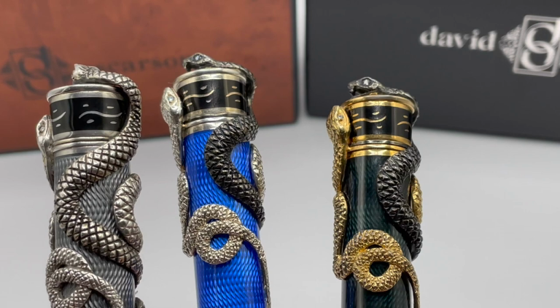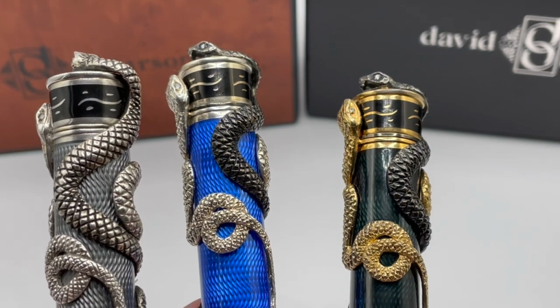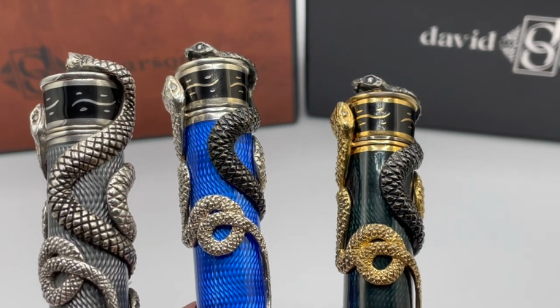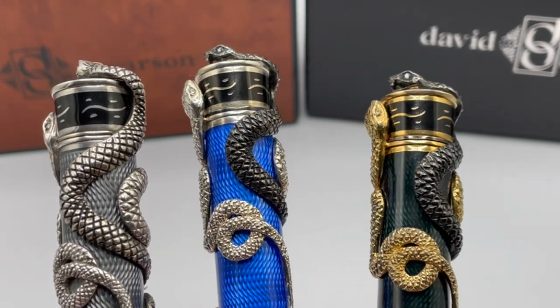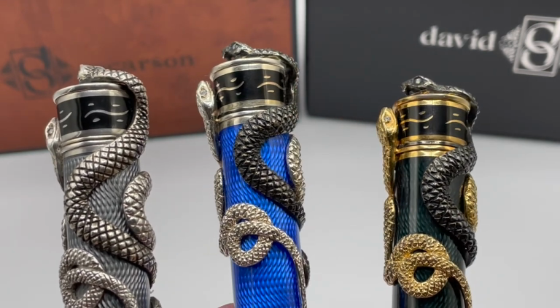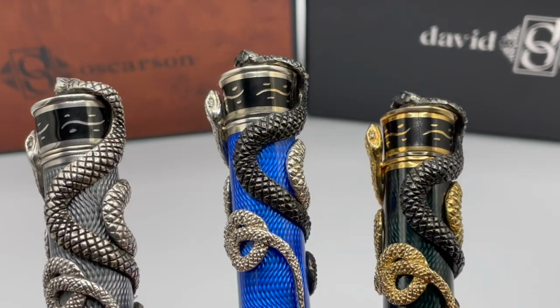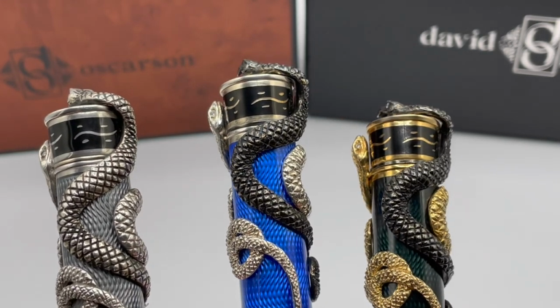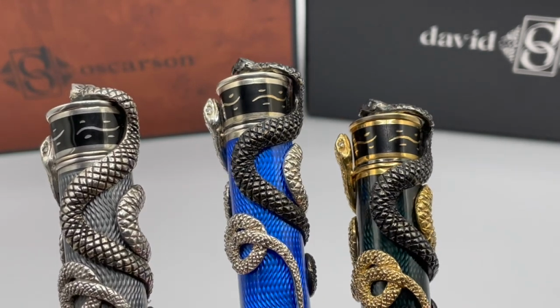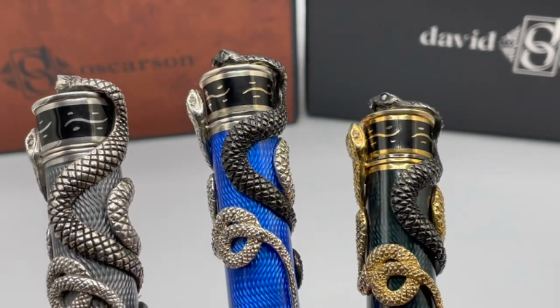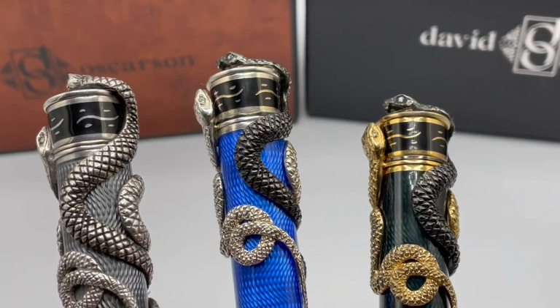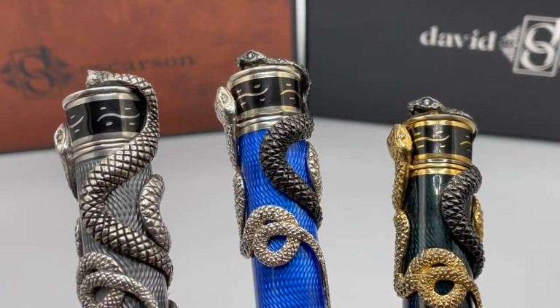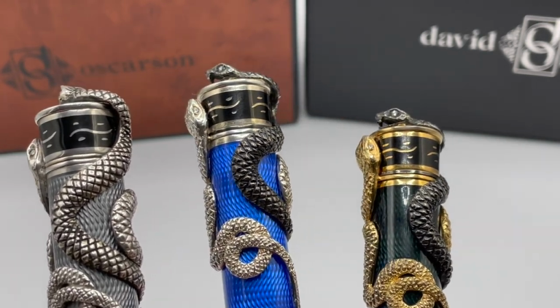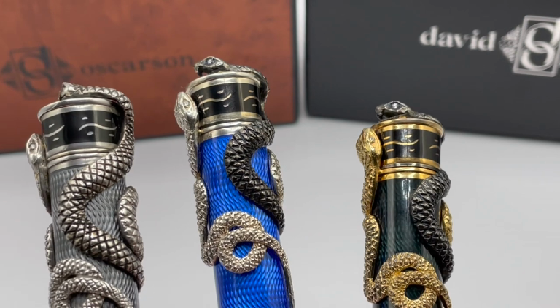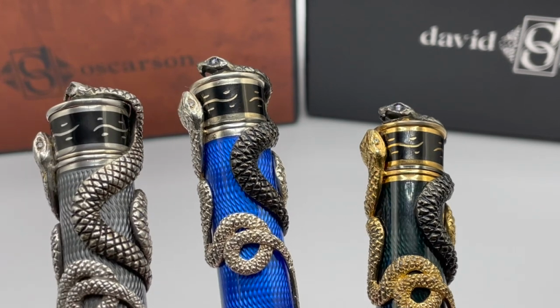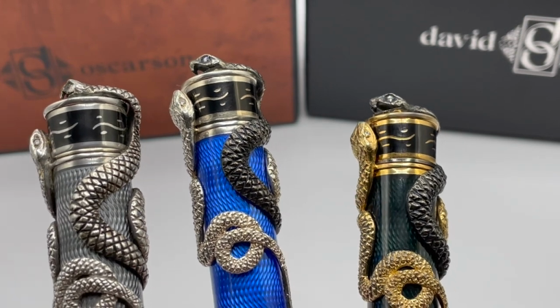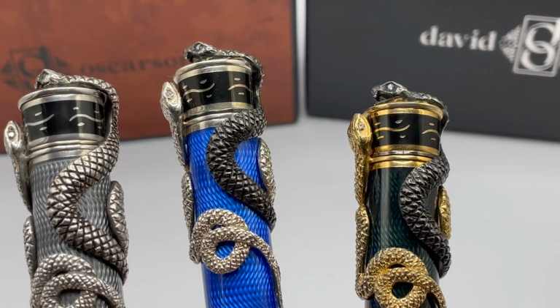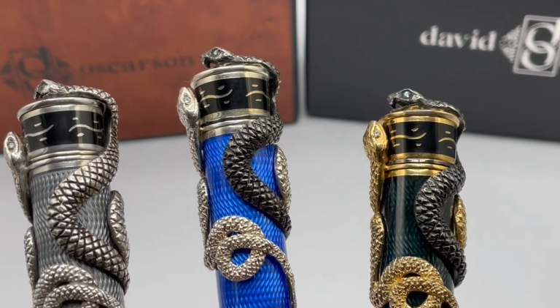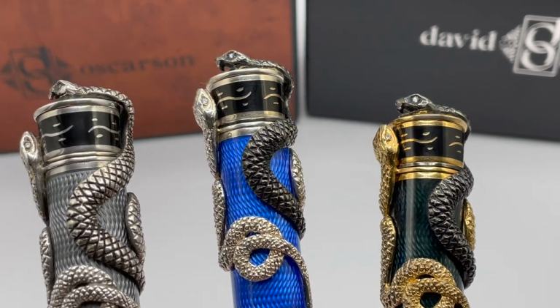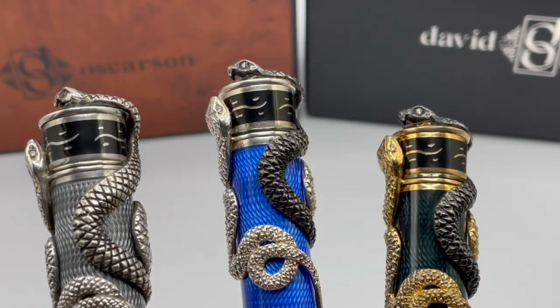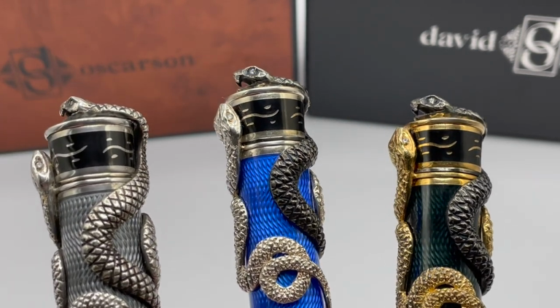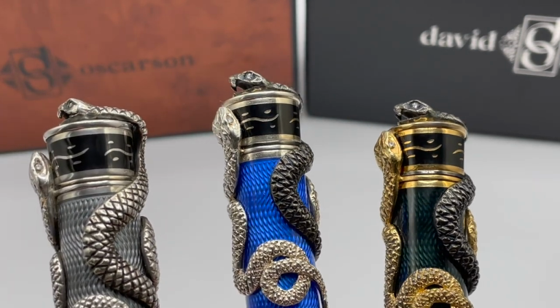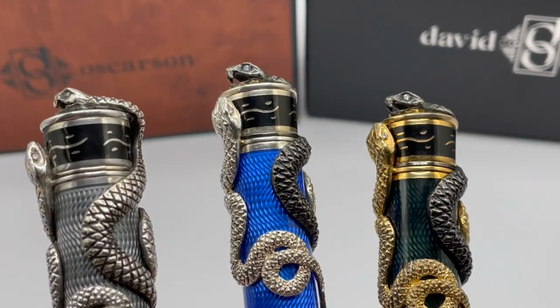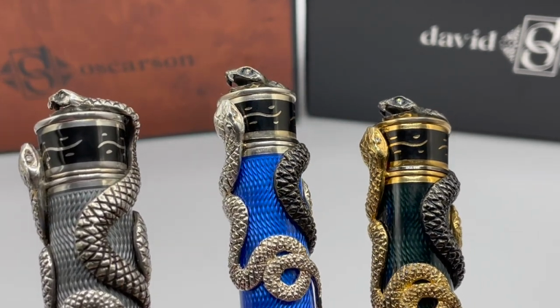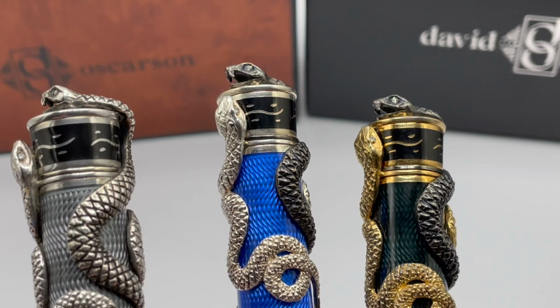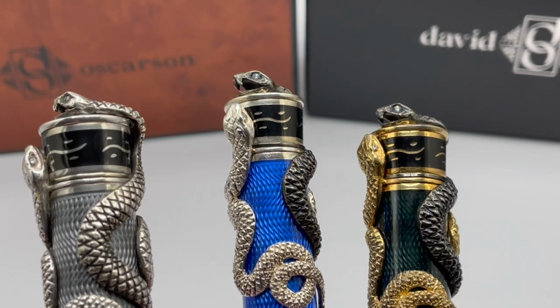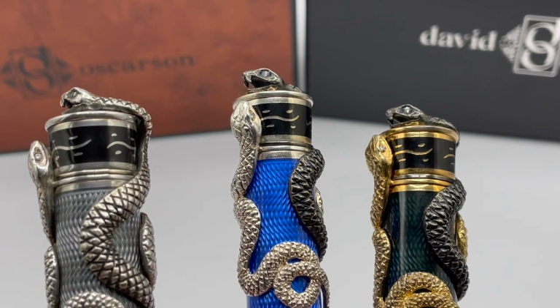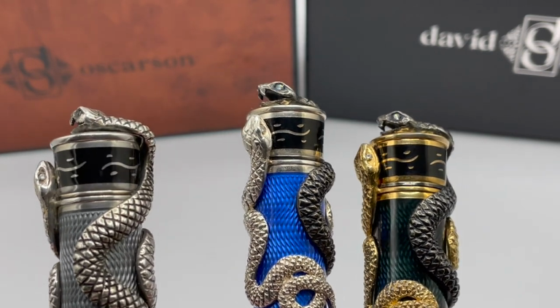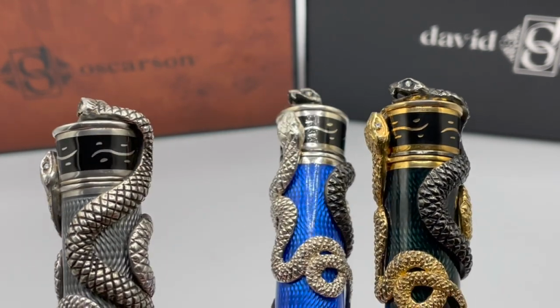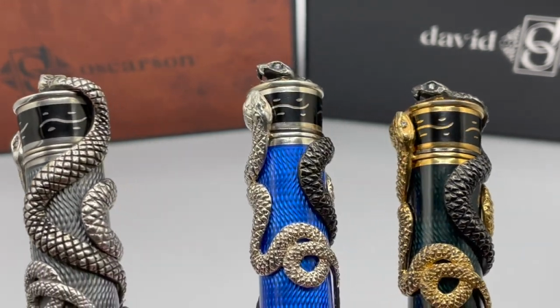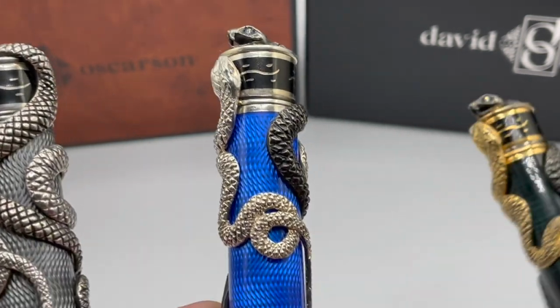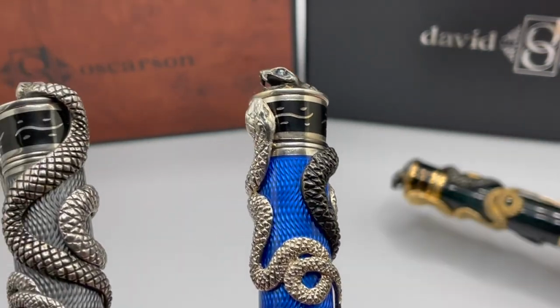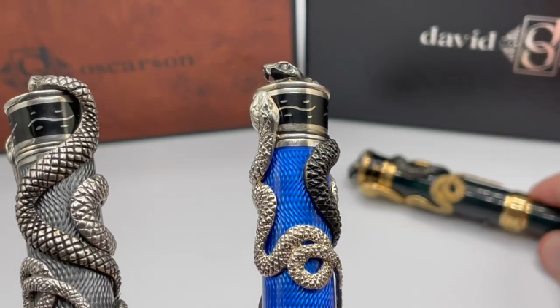This series was released in 2013, which was the year of the snake. According to the Chinese Five Element Astrology Calendar, 2013 is the year of the water snake. The color of water in the Five Element System is related to black, hence Blackwater Snake.